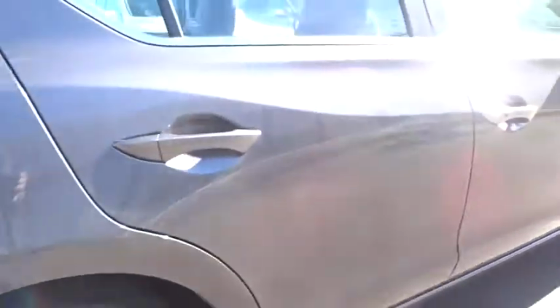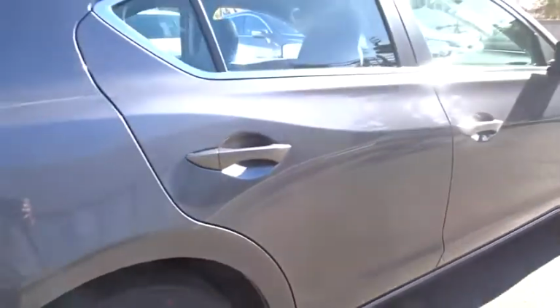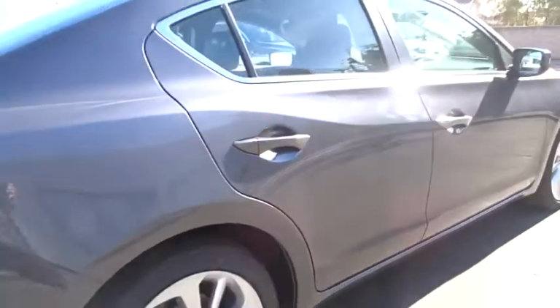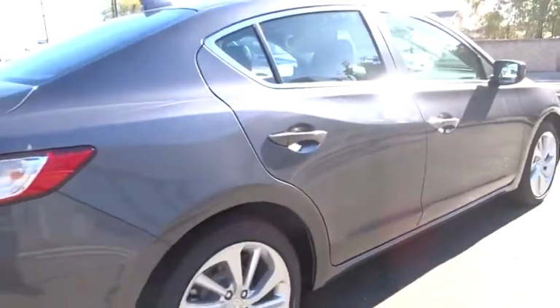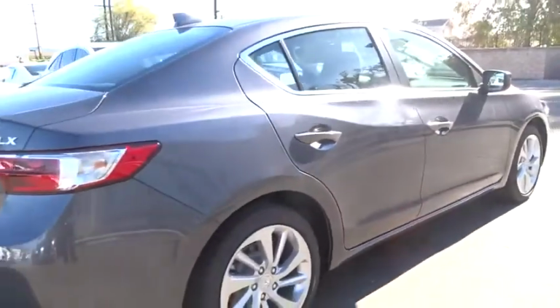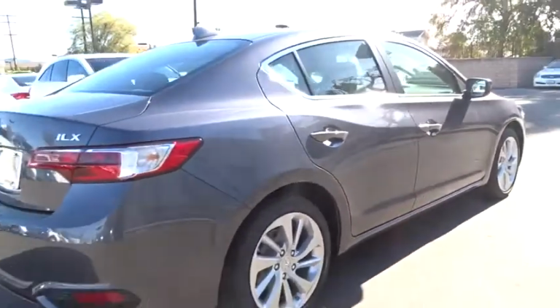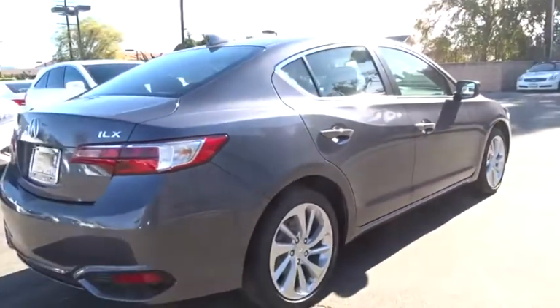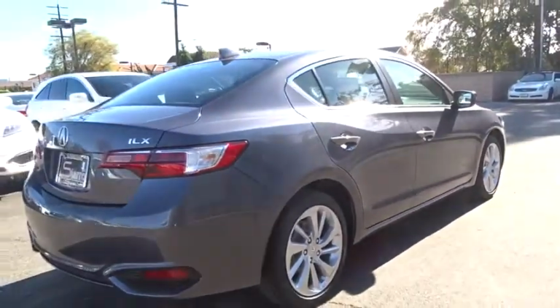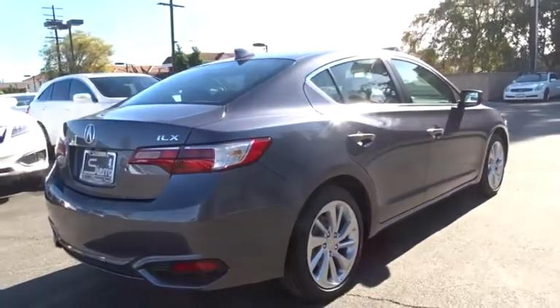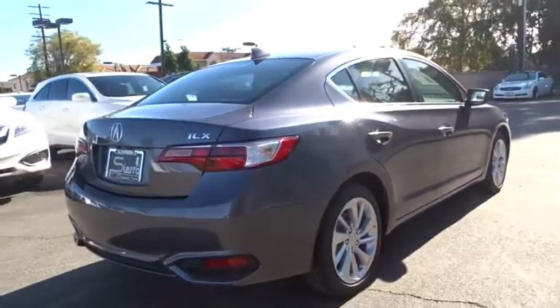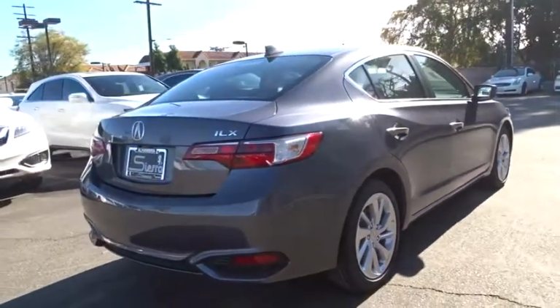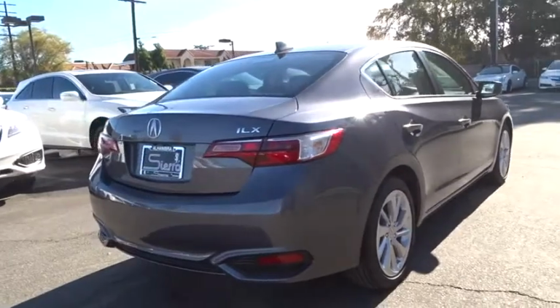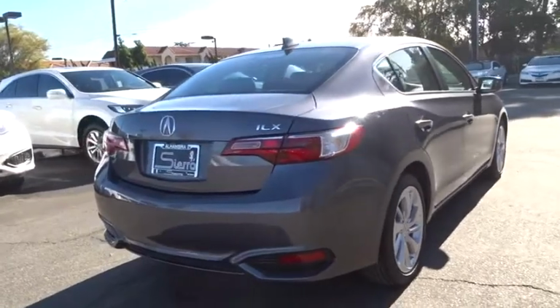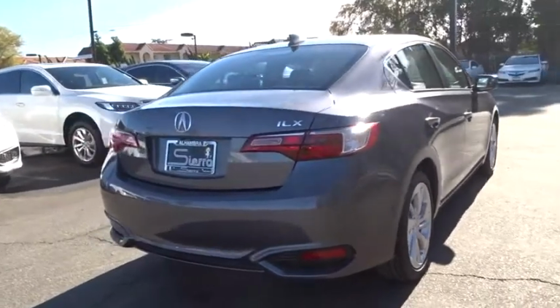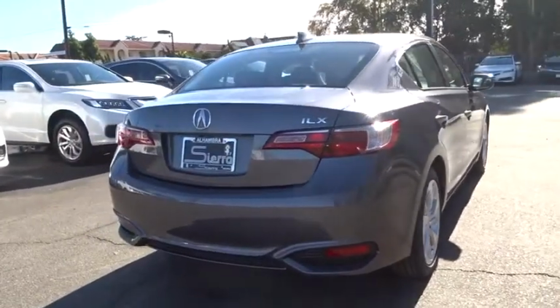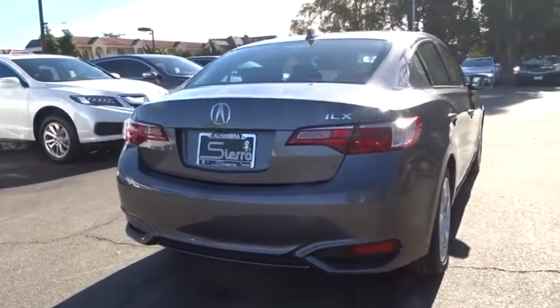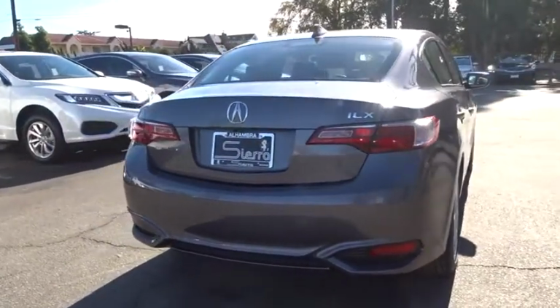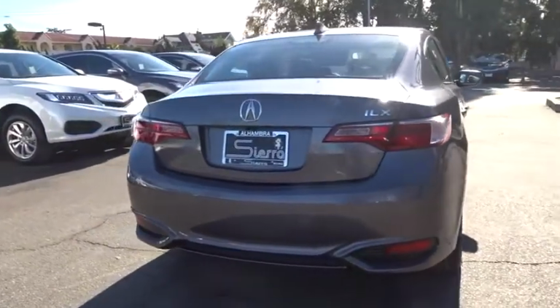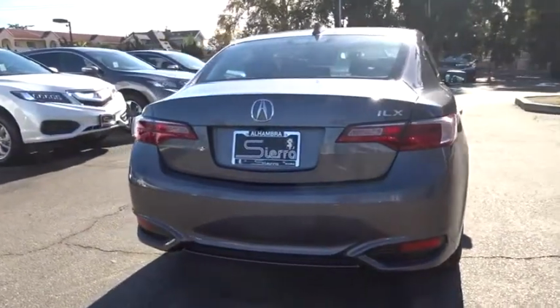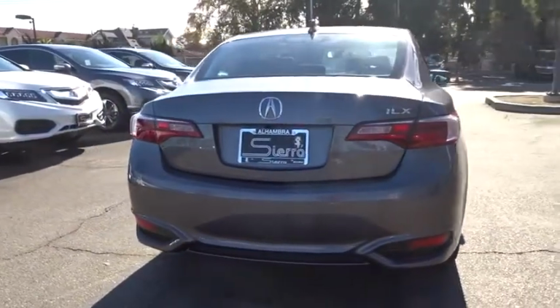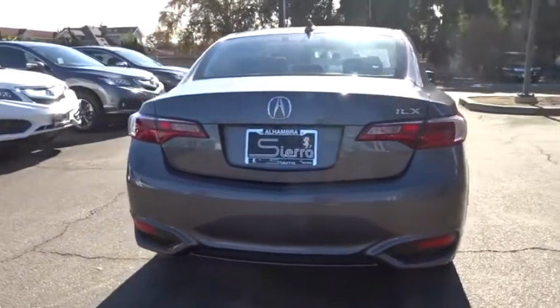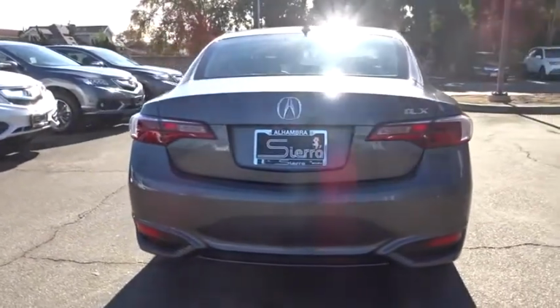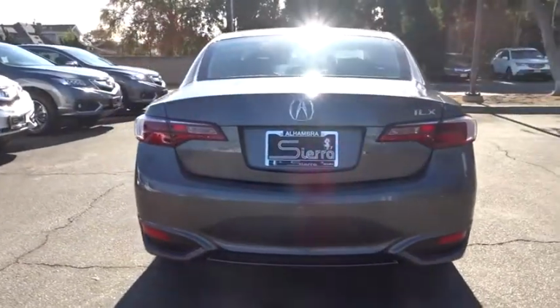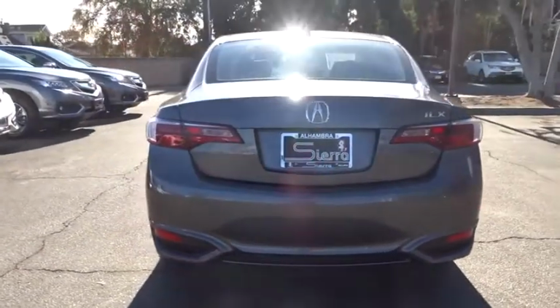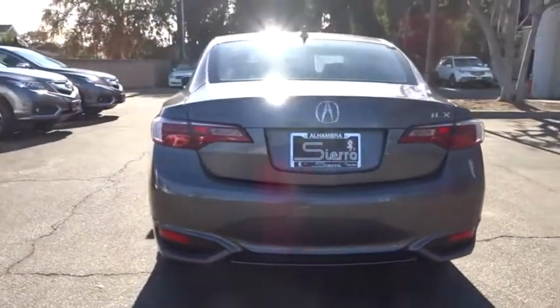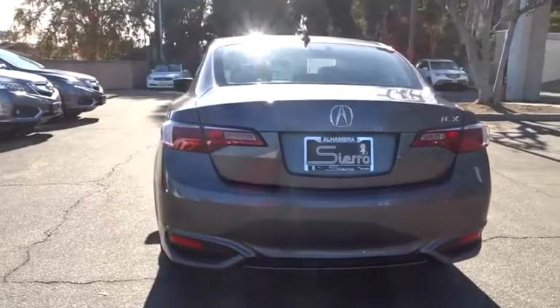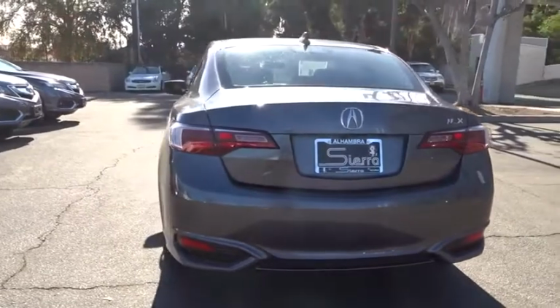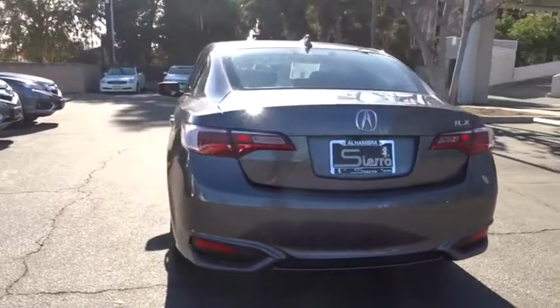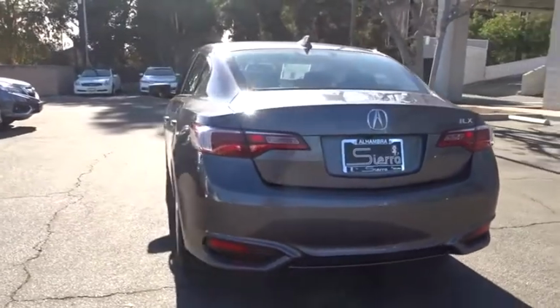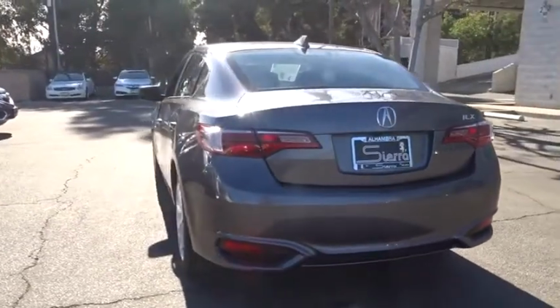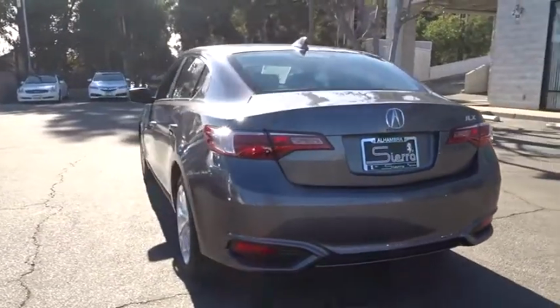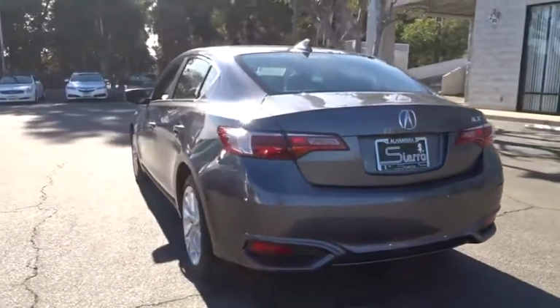Adjustable steering wheel, keyless start, aluminum wheels, cruise control, four-wheel disc brakes, floor mats, AM FM stereo radio, front wheel drive, rear defrost, climate control.